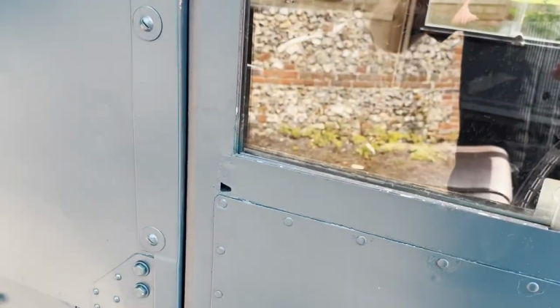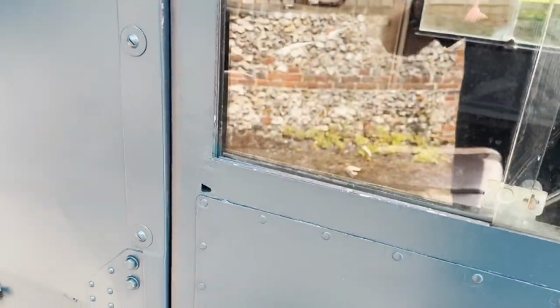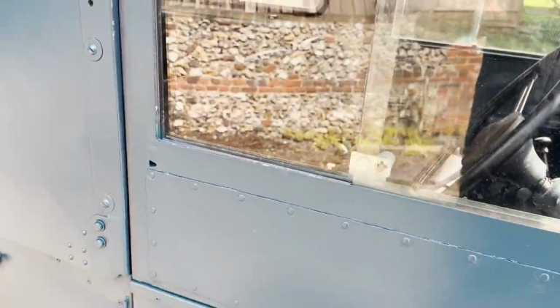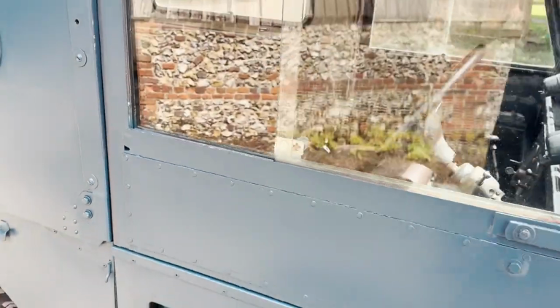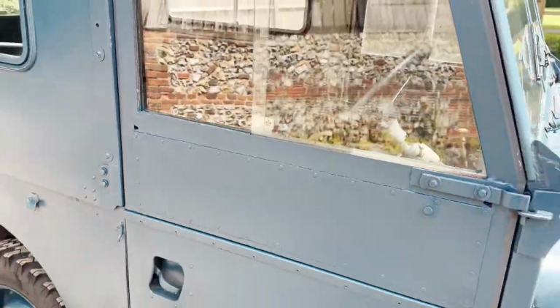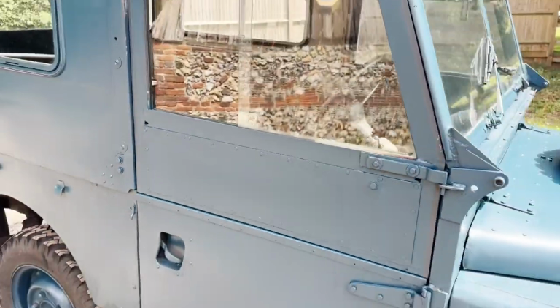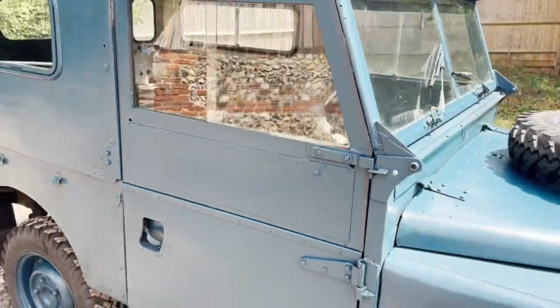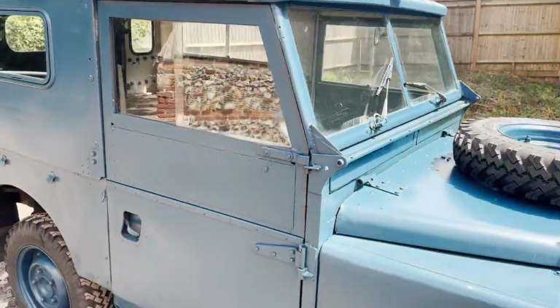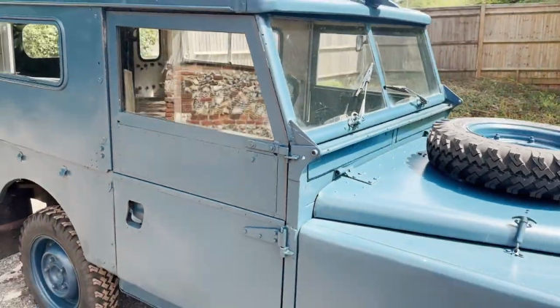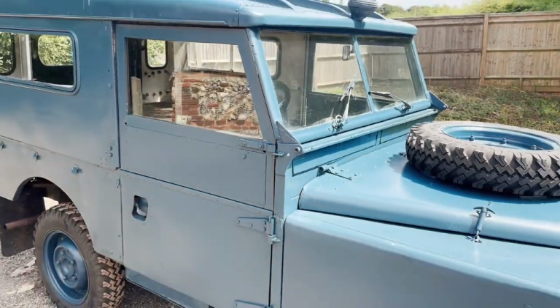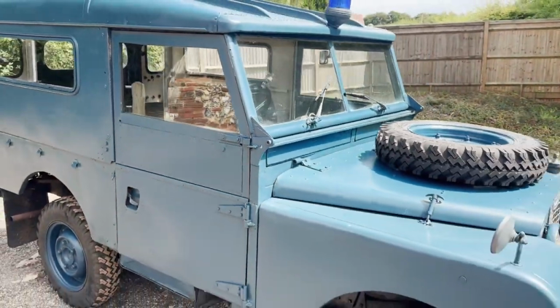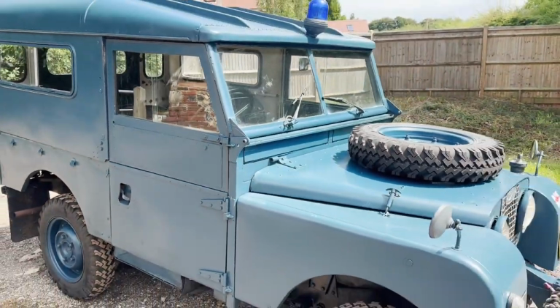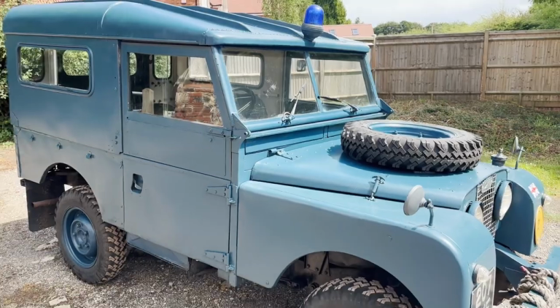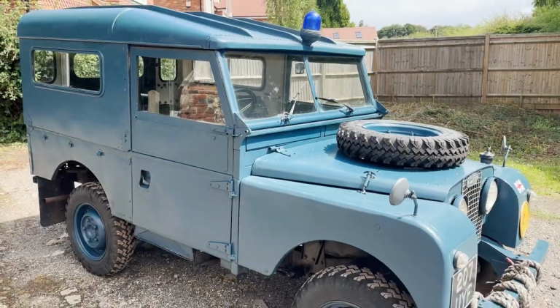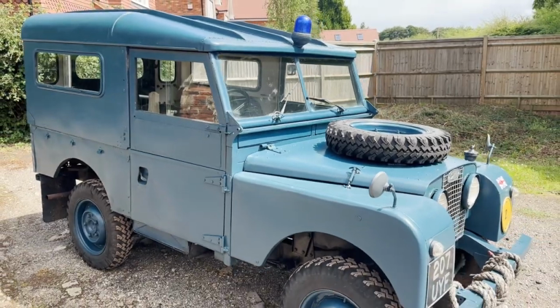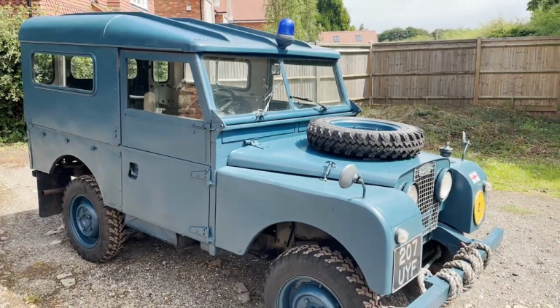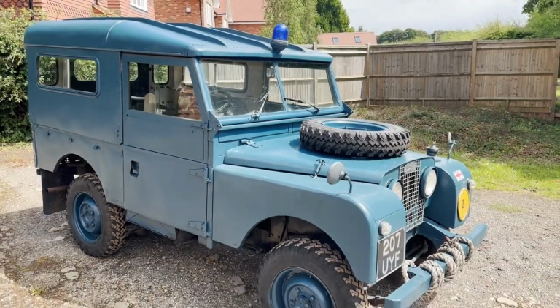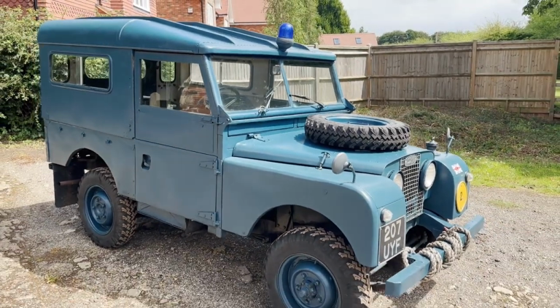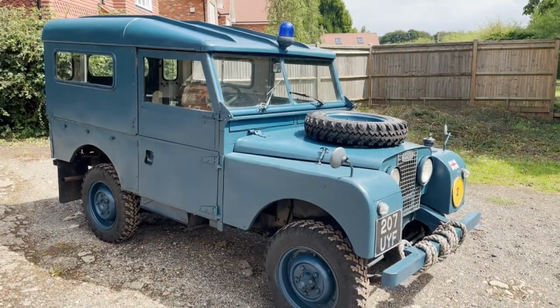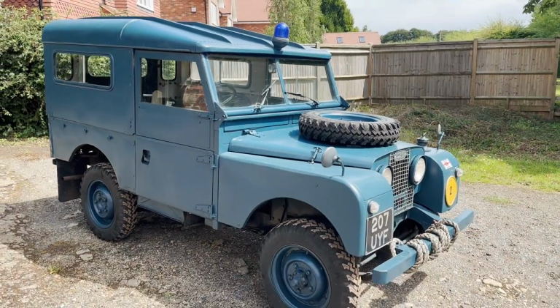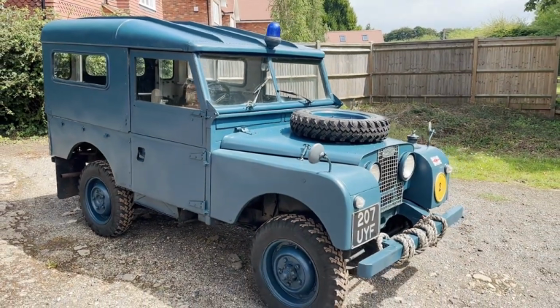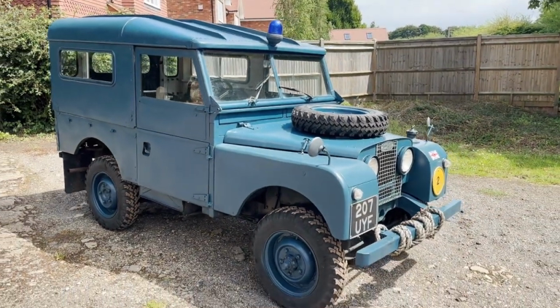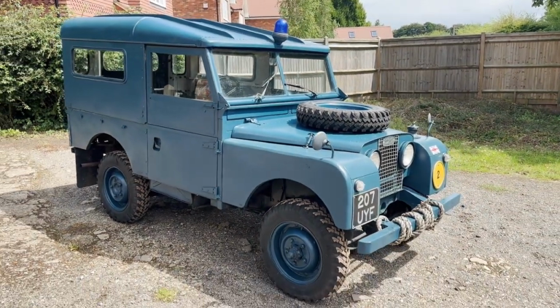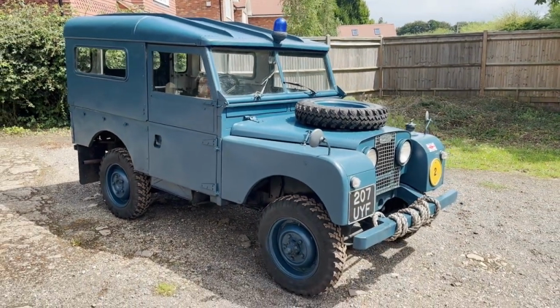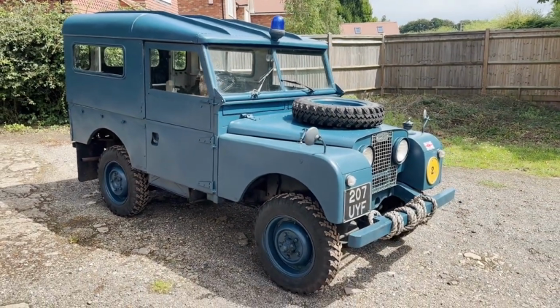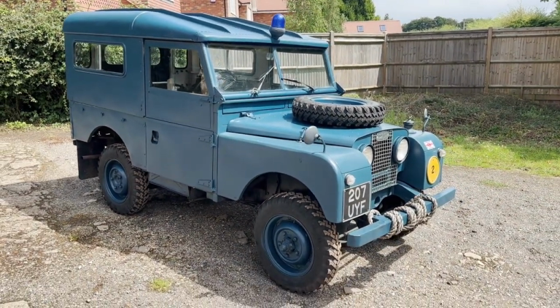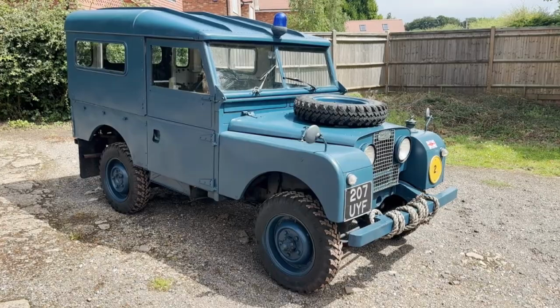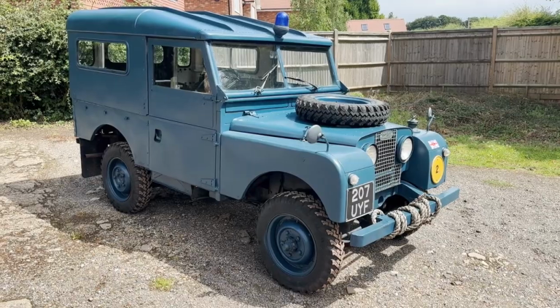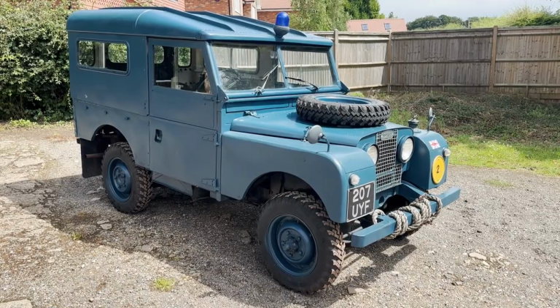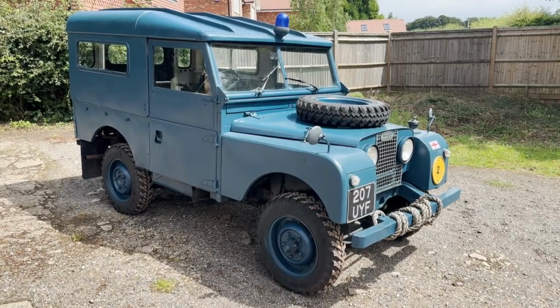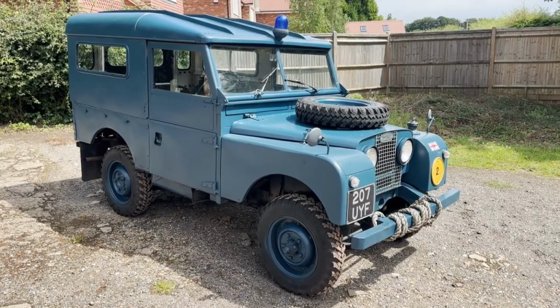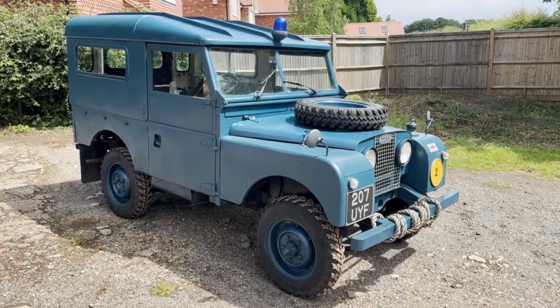I think there we have it. It's a charming little thing actually. It's a bit noisy with the hardtop on, but they are what they are. Hope you like it.